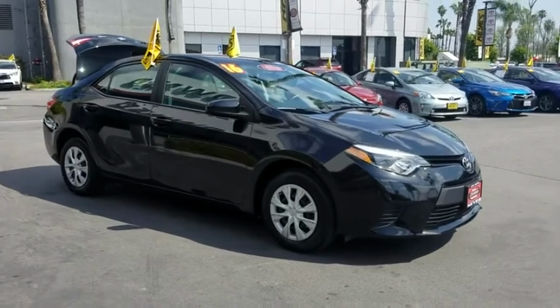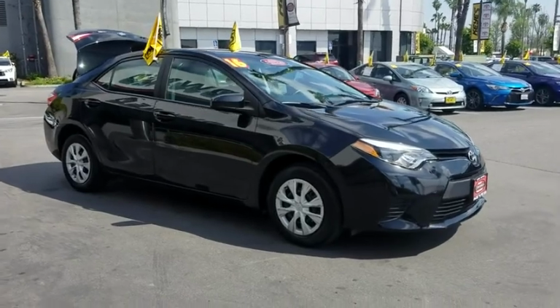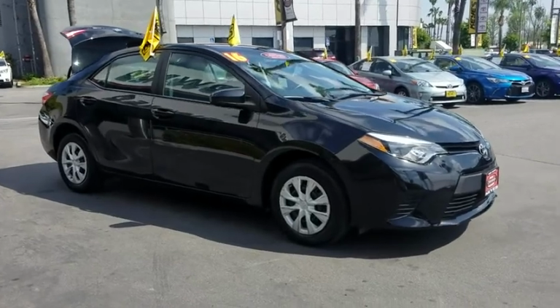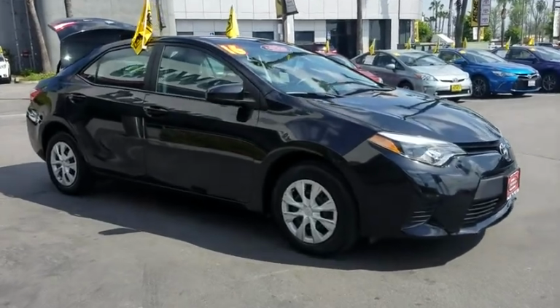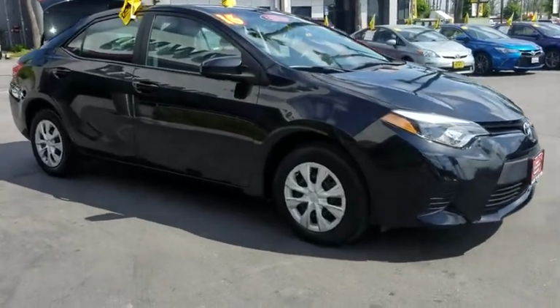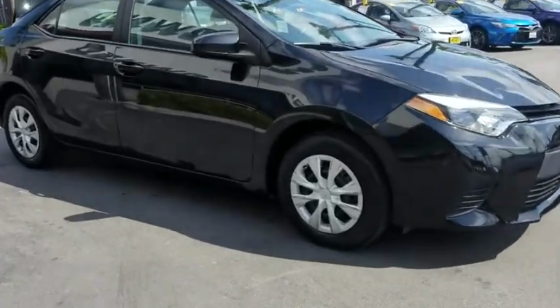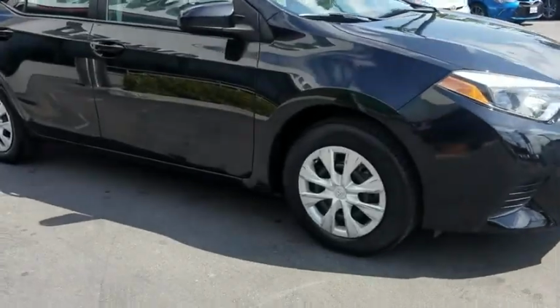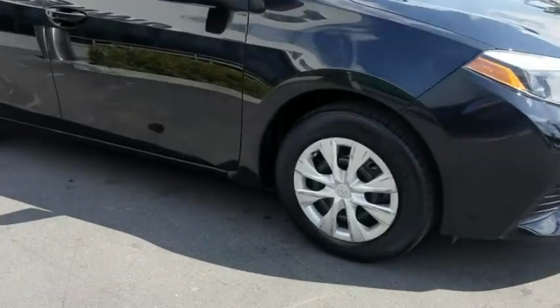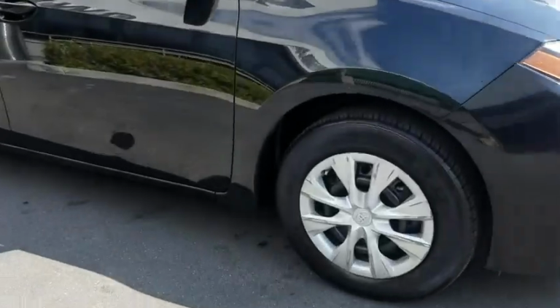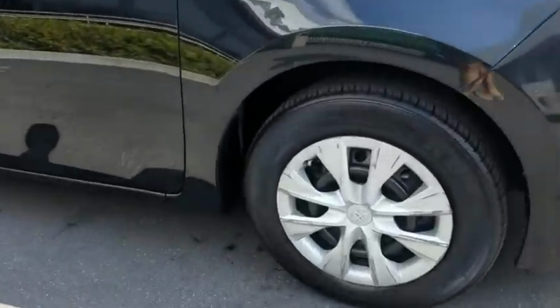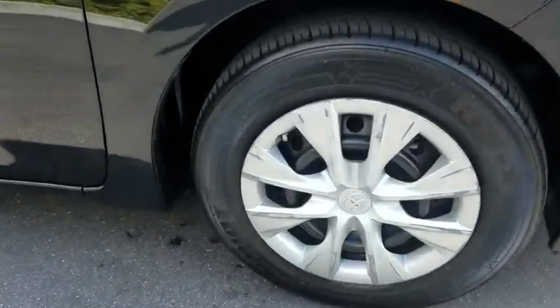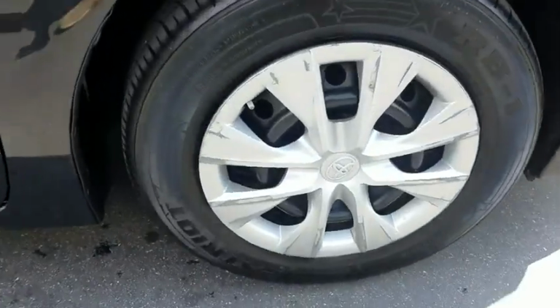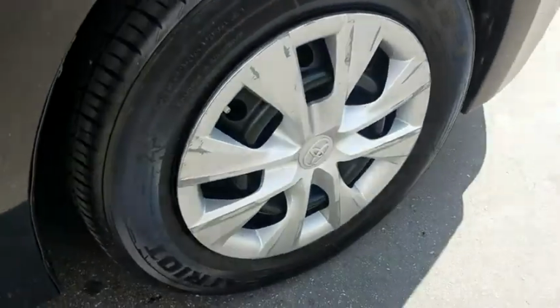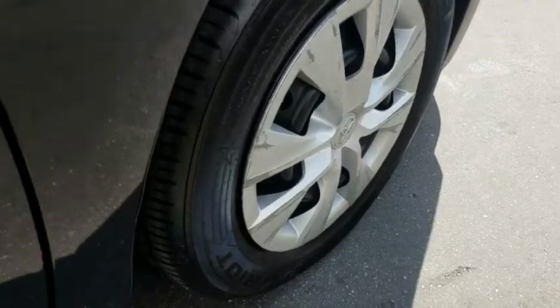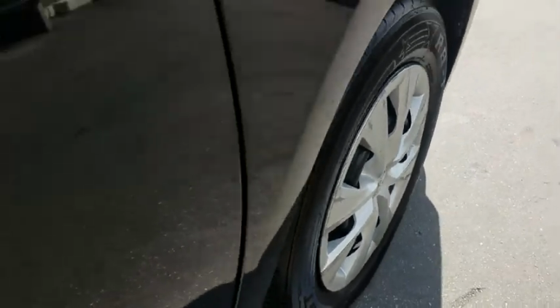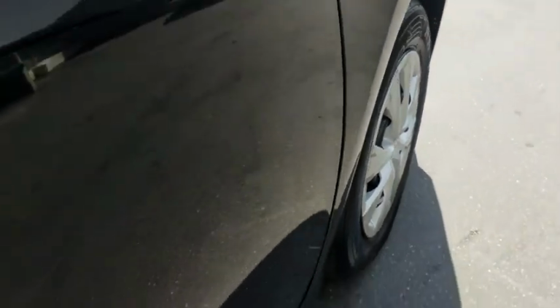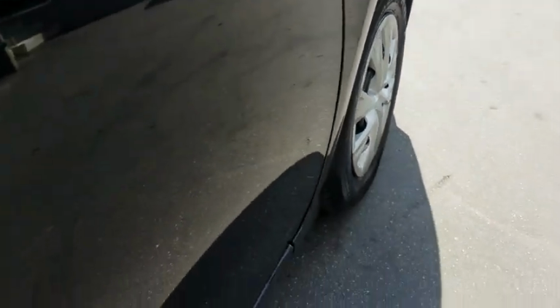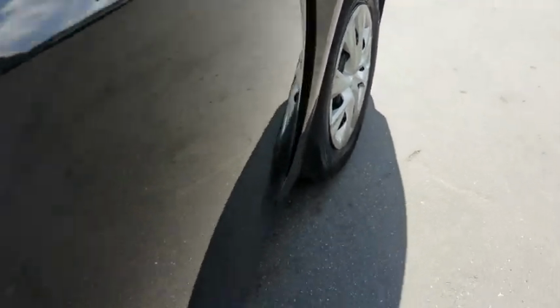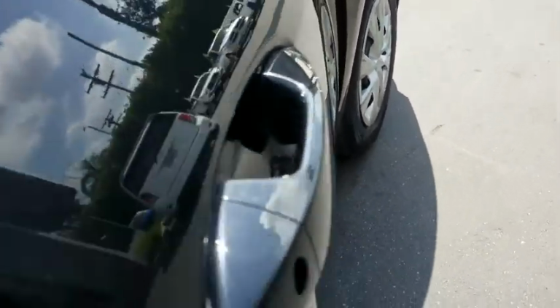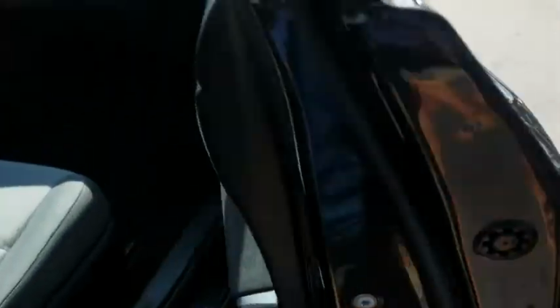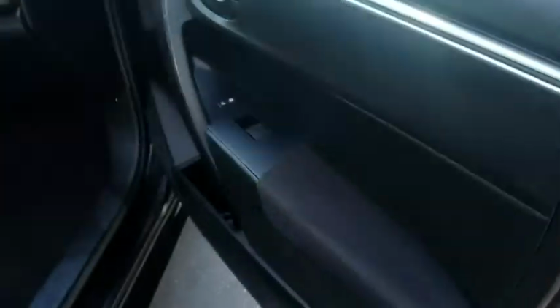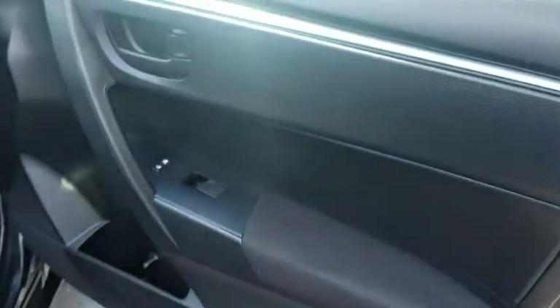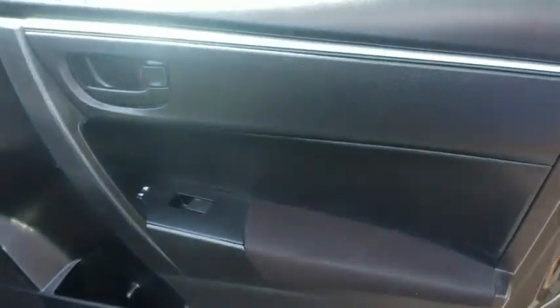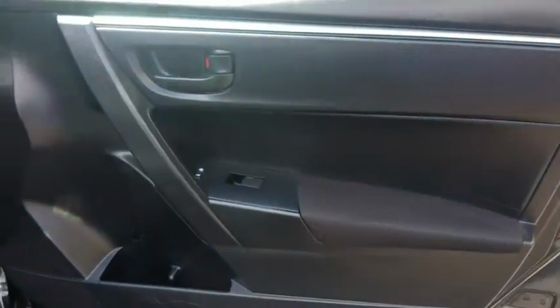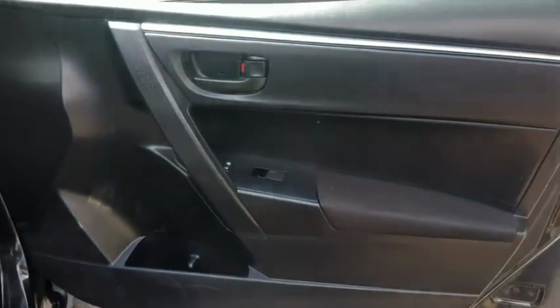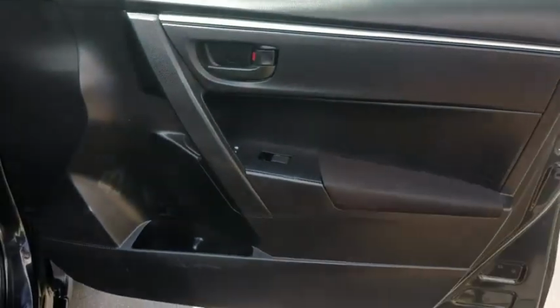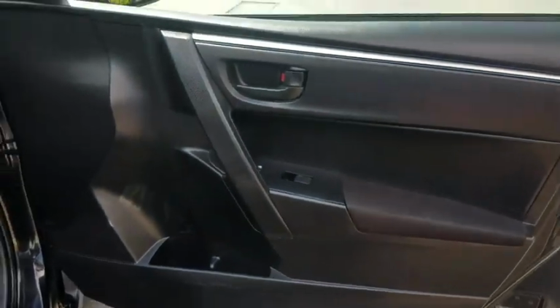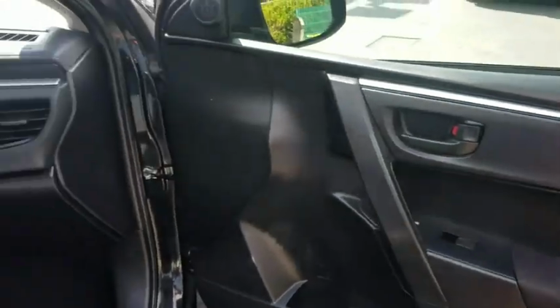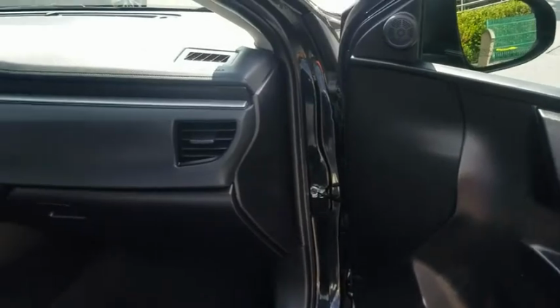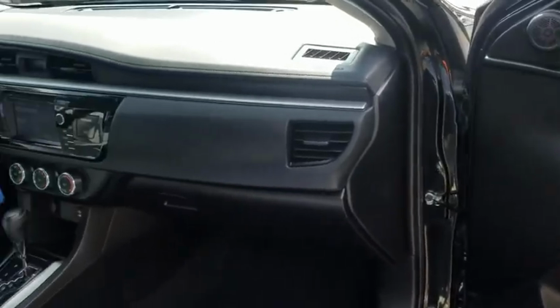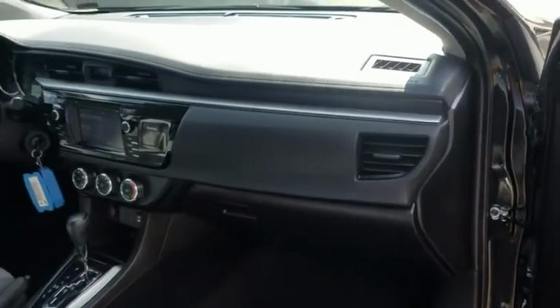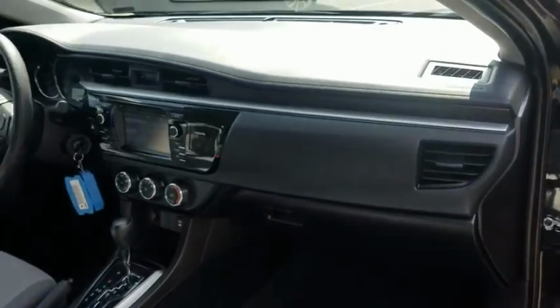Here are some of this vehicle's great options: anti-lock braking system, stability control, traction control, steering wheel audio controls, Bluetooth, power steering, and adjustable steering wheel.